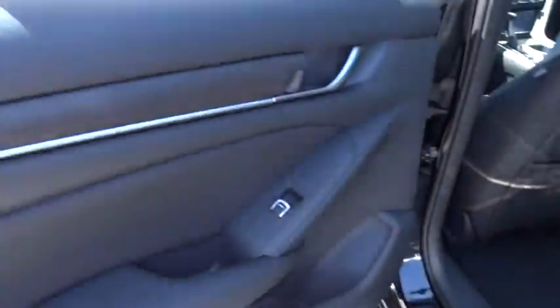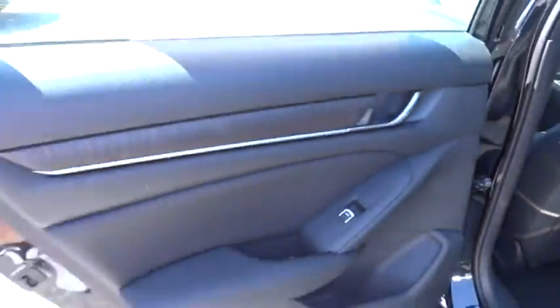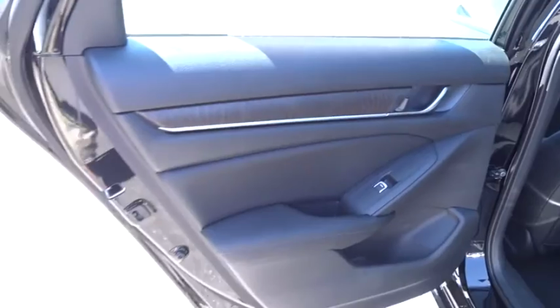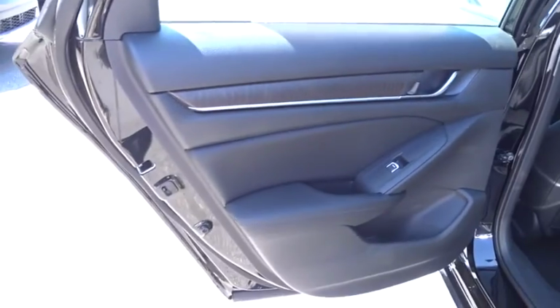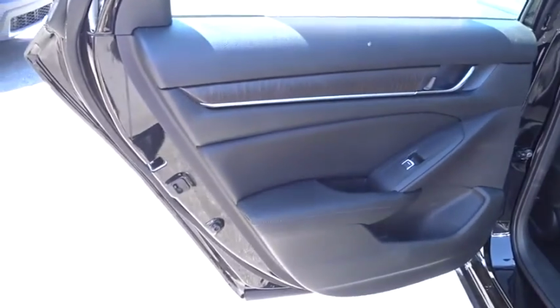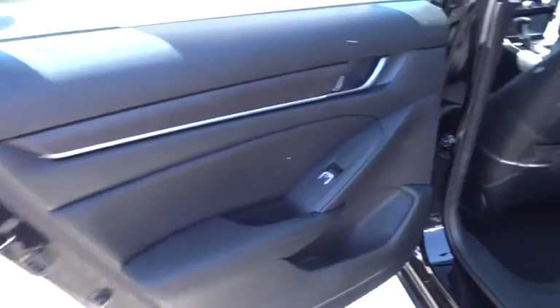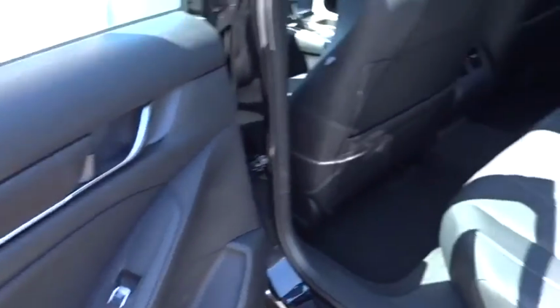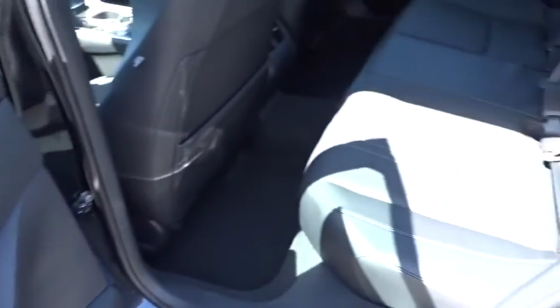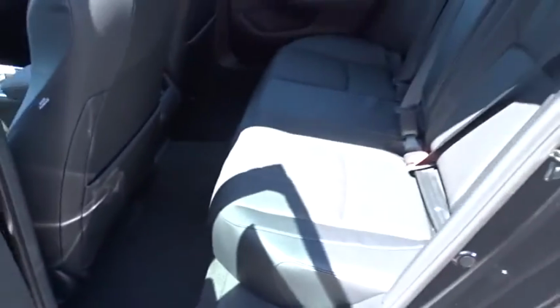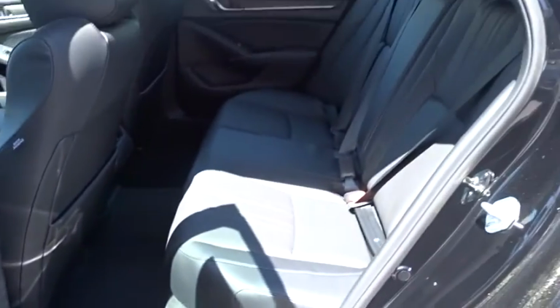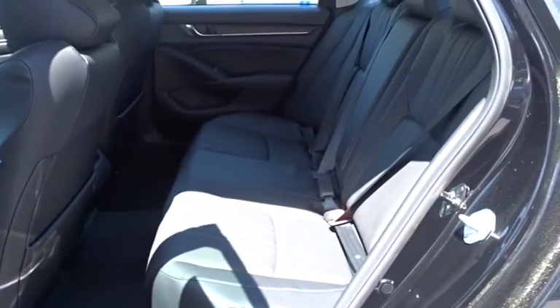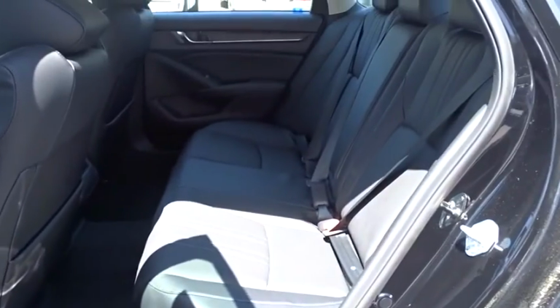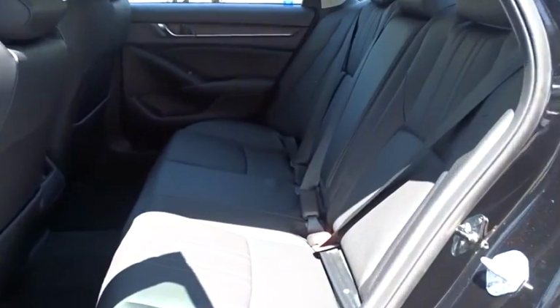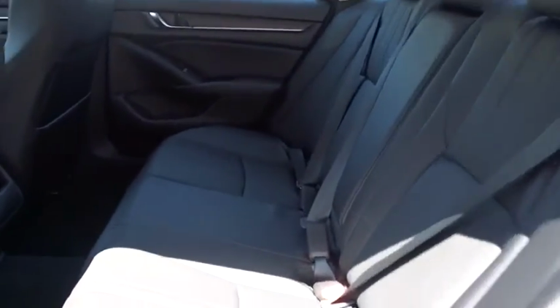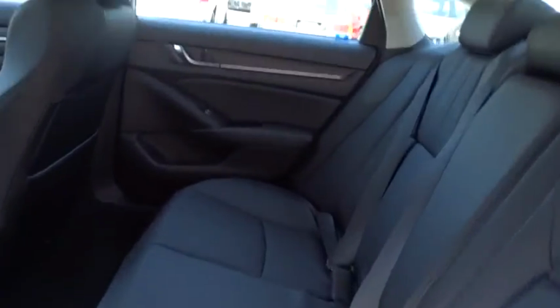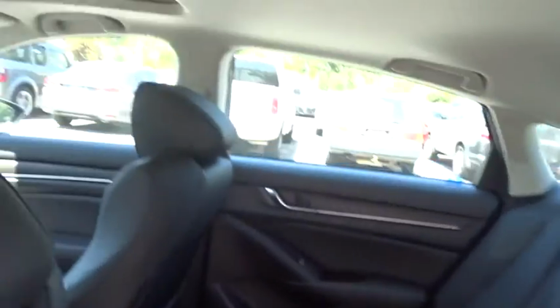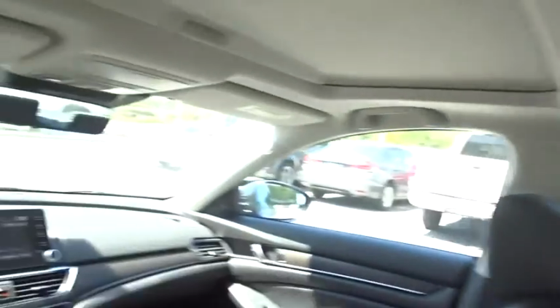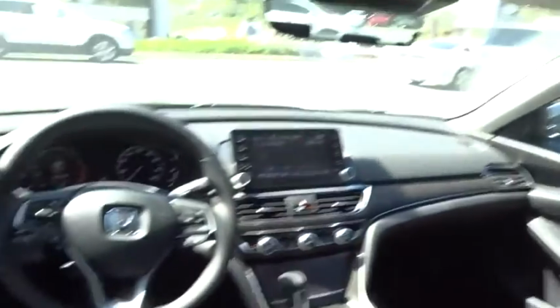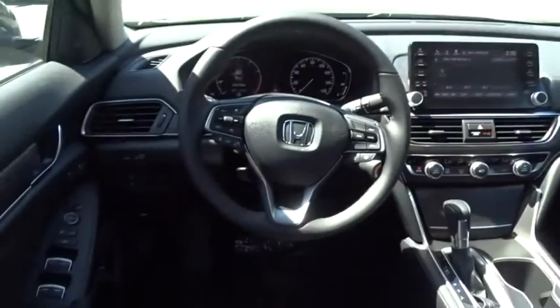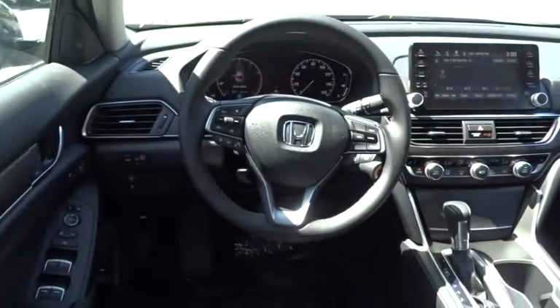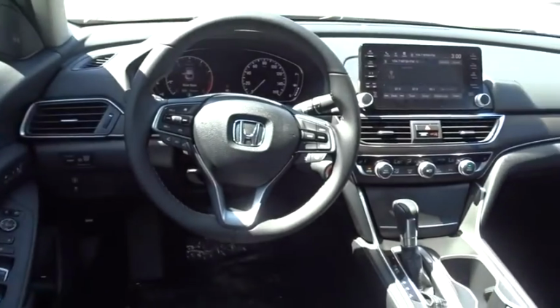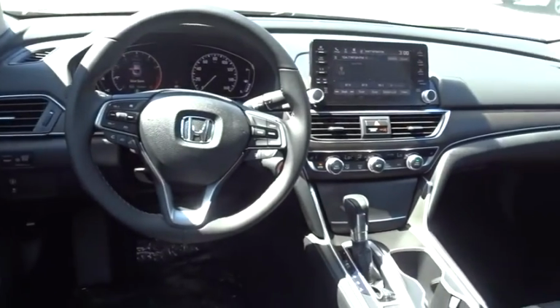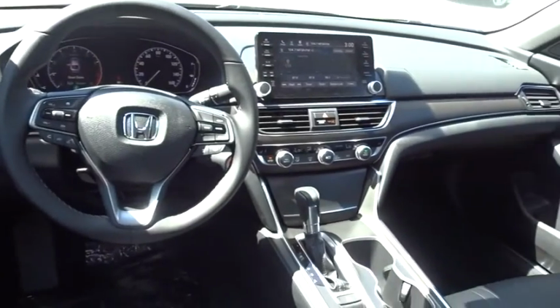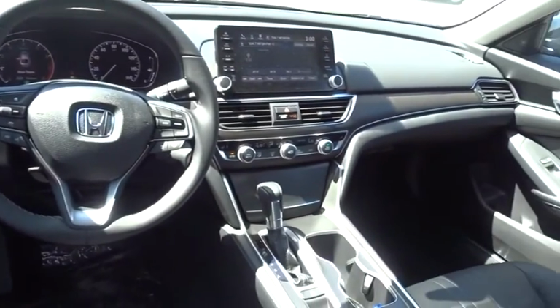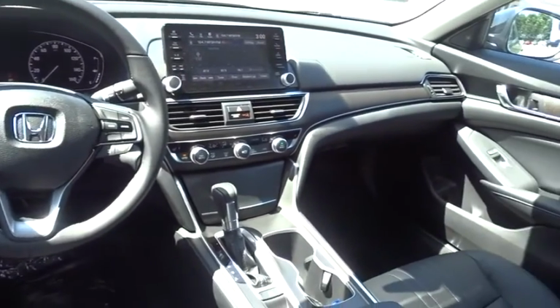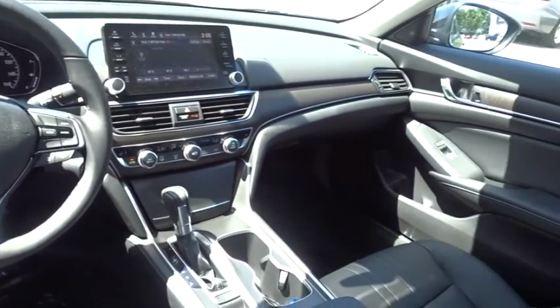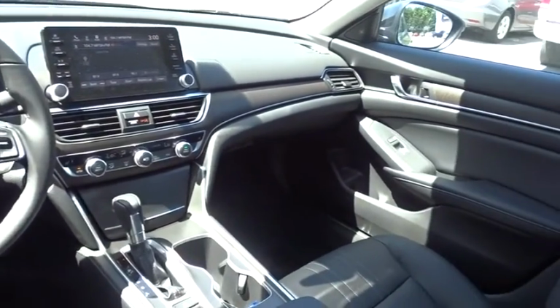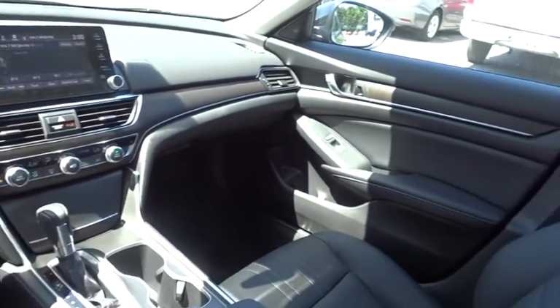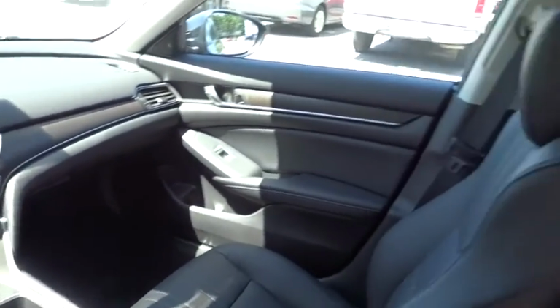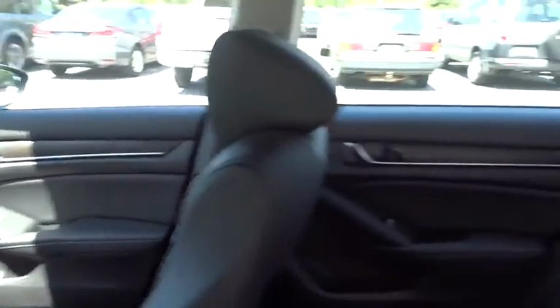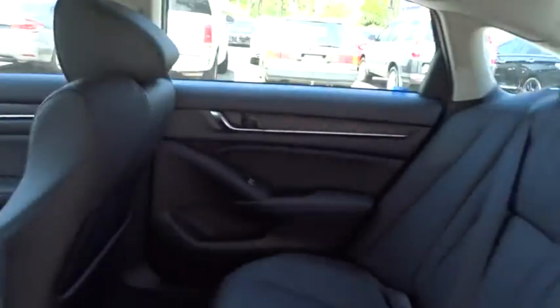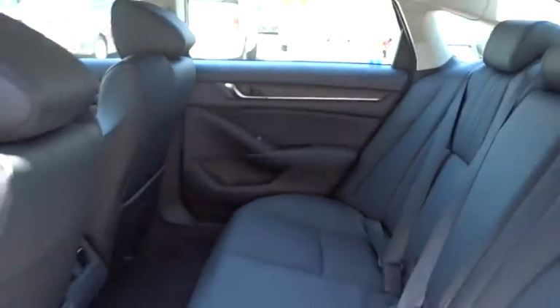Leather-wrapped steering wheel, power steering, adjustable steering wheel, four-wheel disc brakes, keyless start, cruise control, auto-dimming rear-view mirror, aluminum wheels, floor mats.